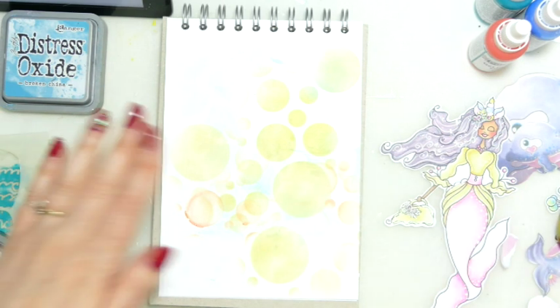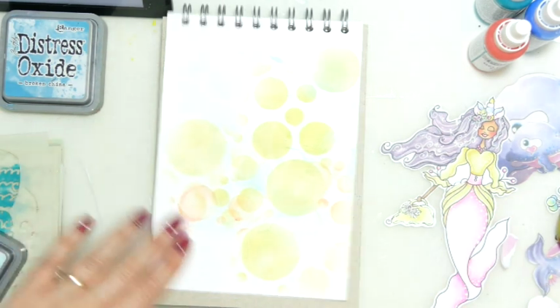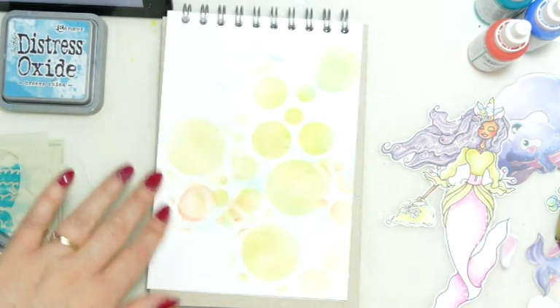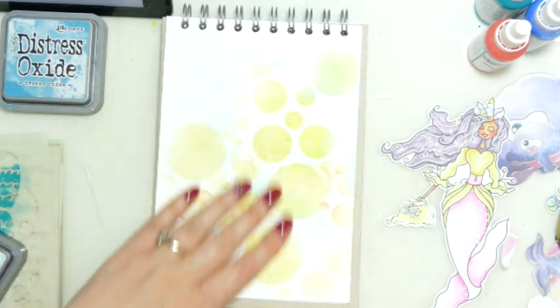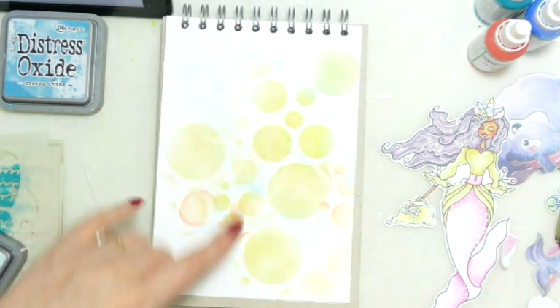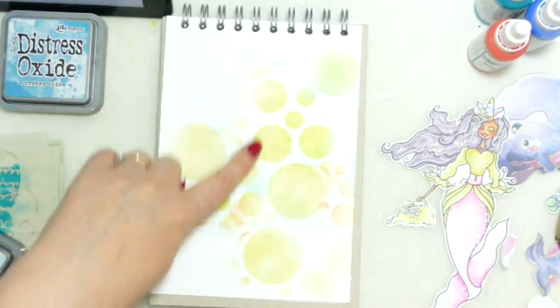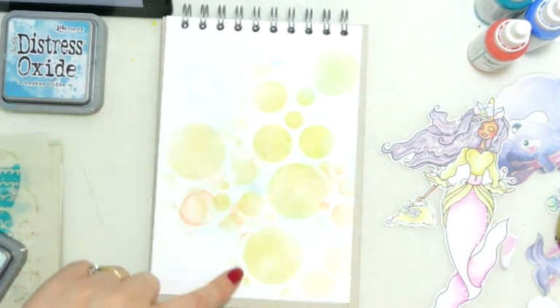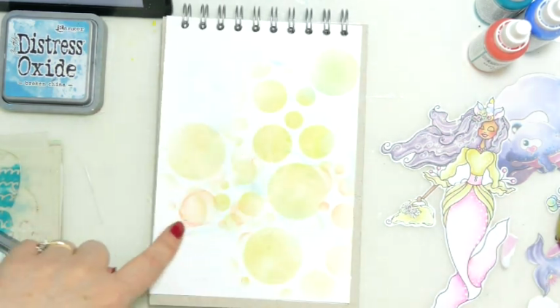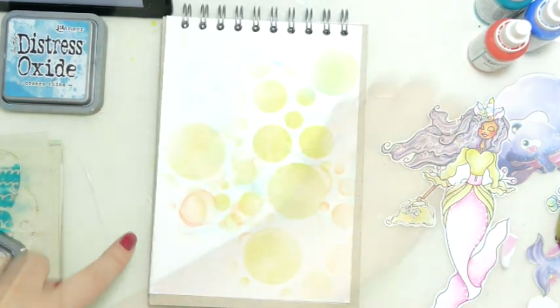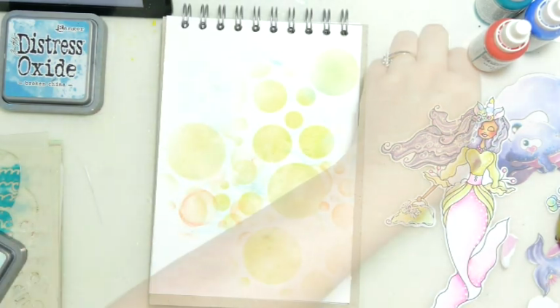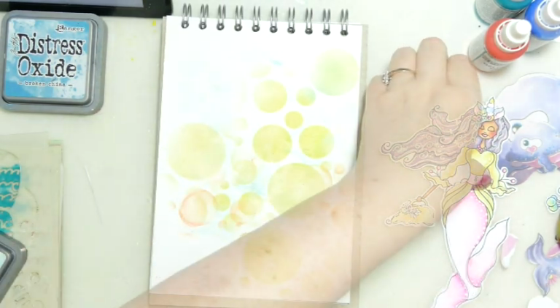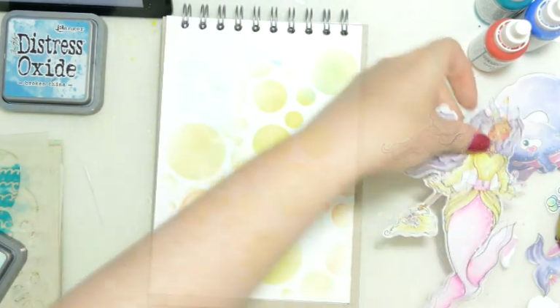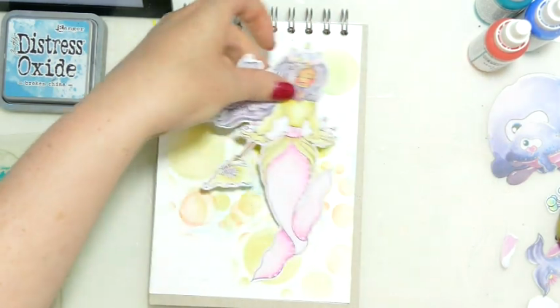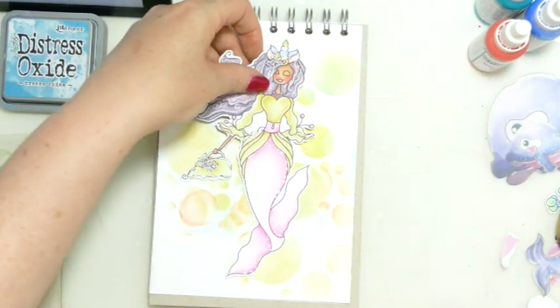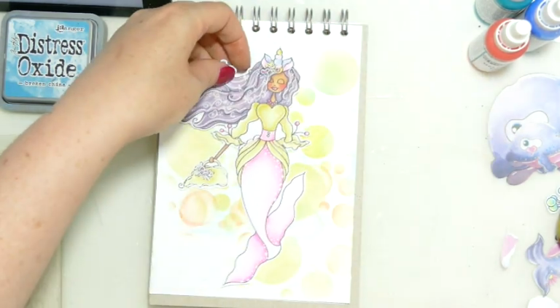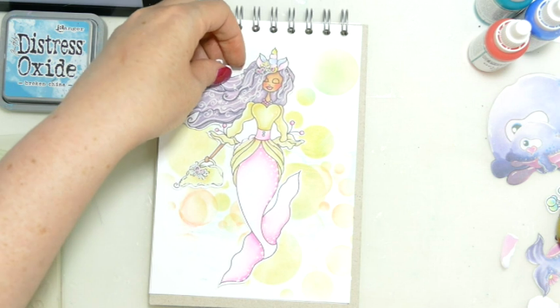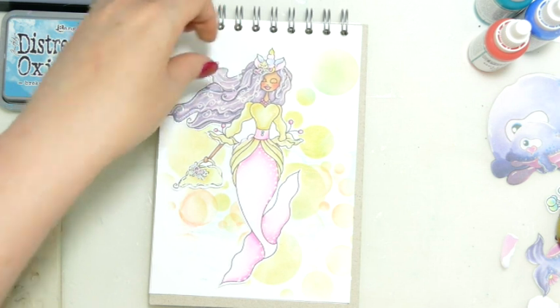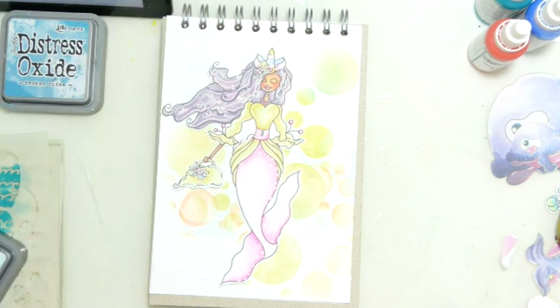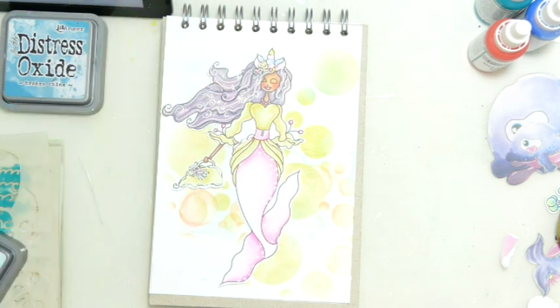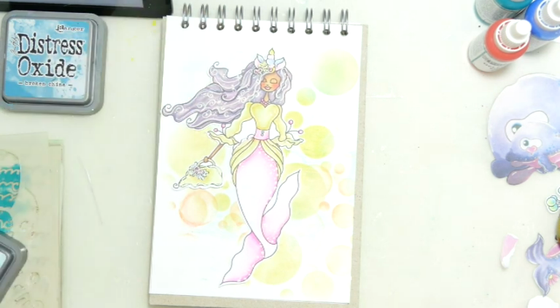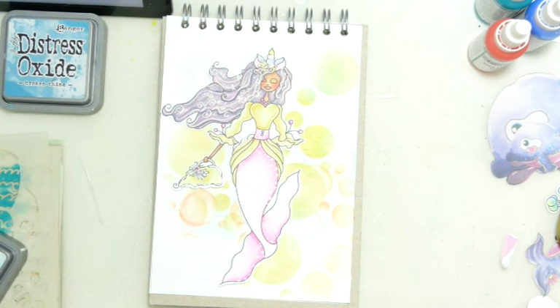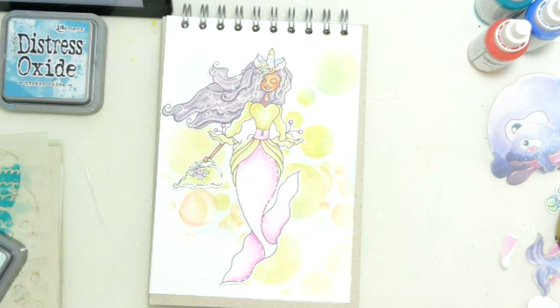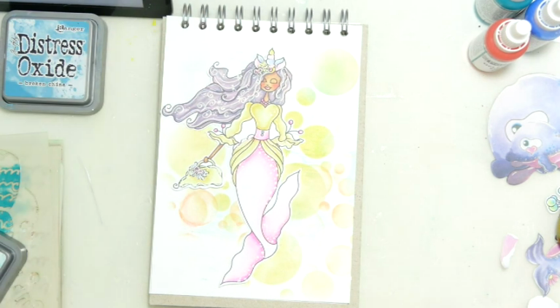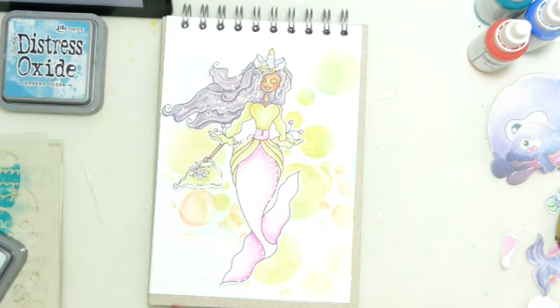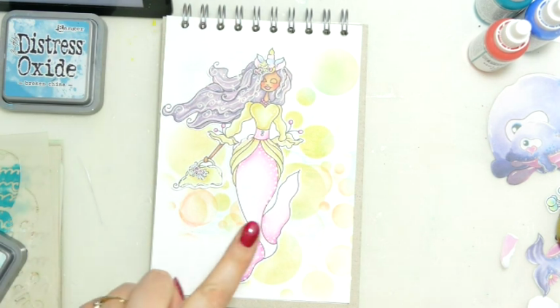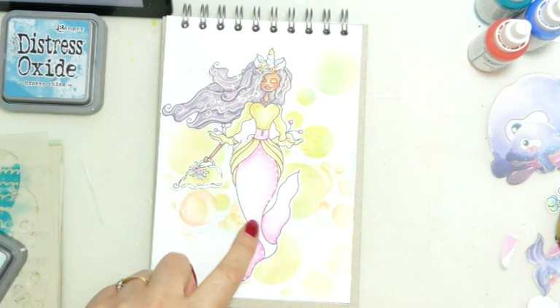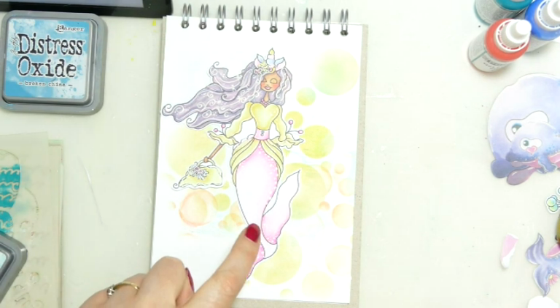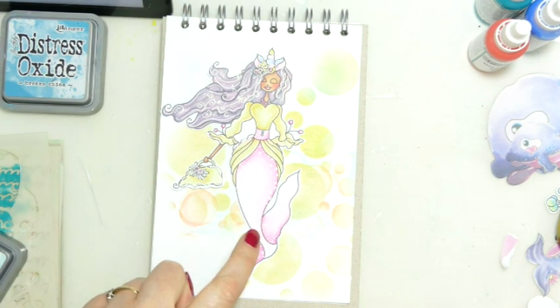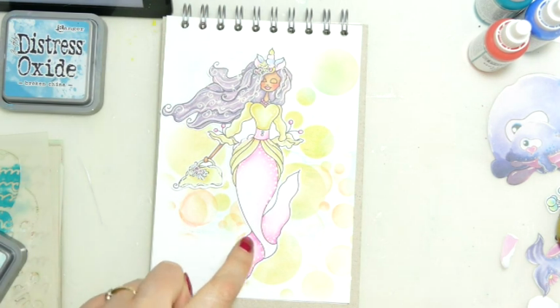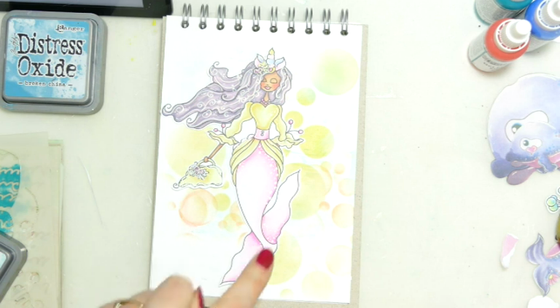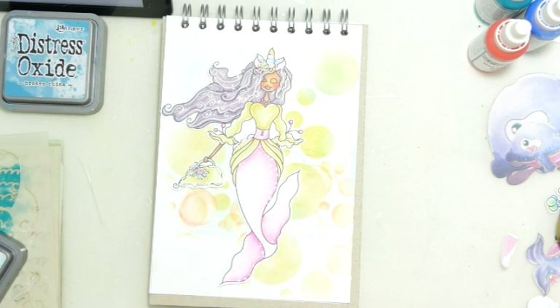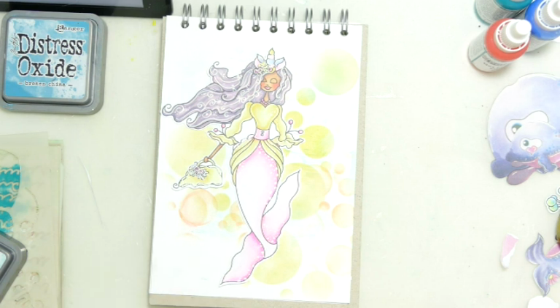I'm putting some bubbles down. I've put a bit of squeeze lemonade and a tiny bit of kitchen. Those are the colours that I've done with our Narwella, and she is from the Murmazing Maidens collection.